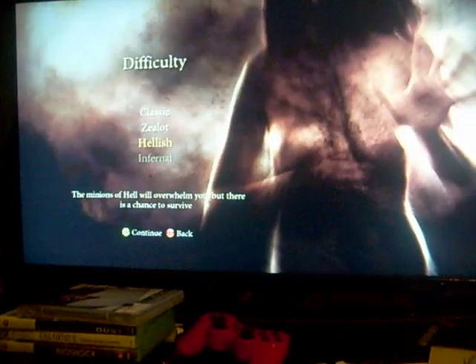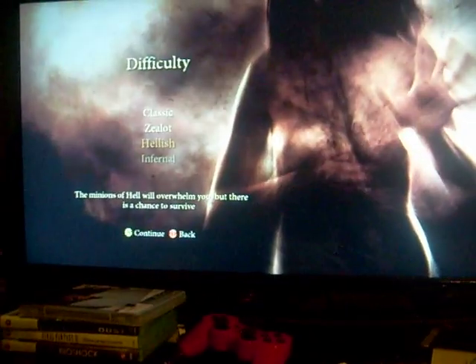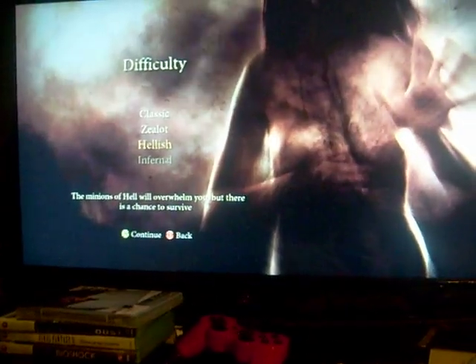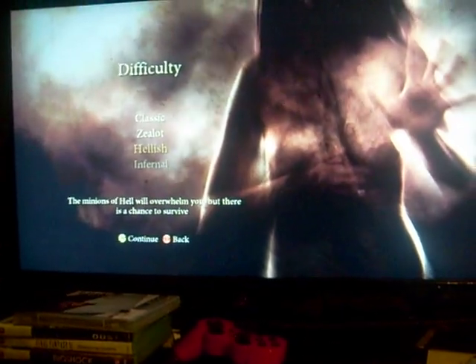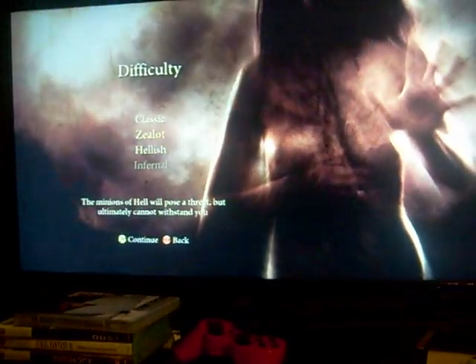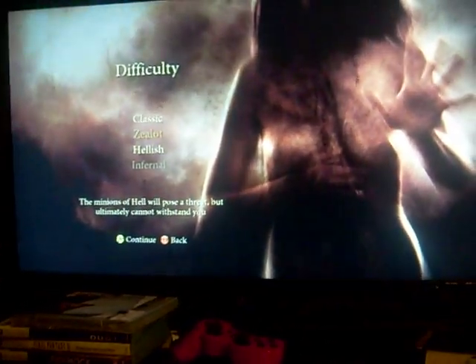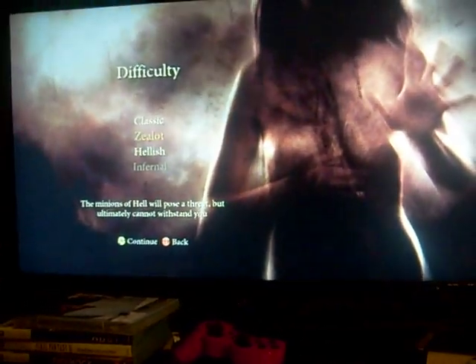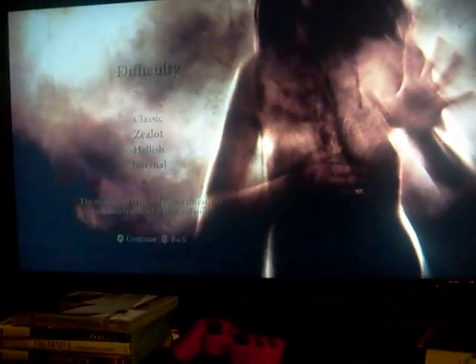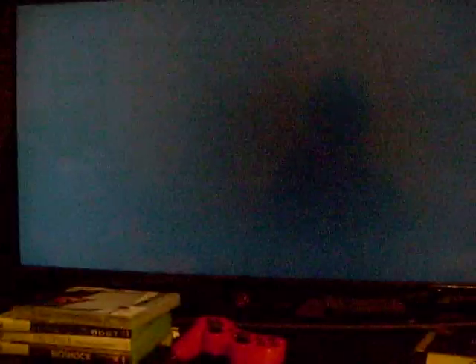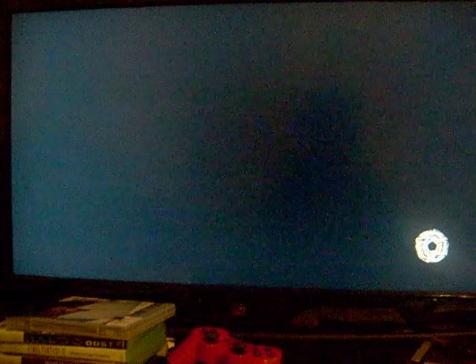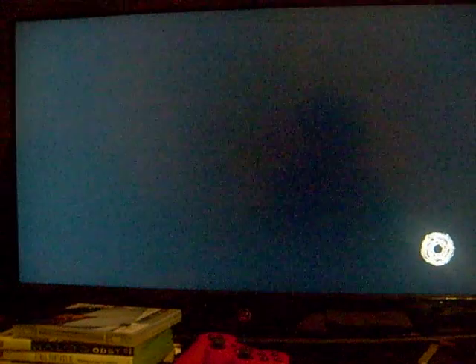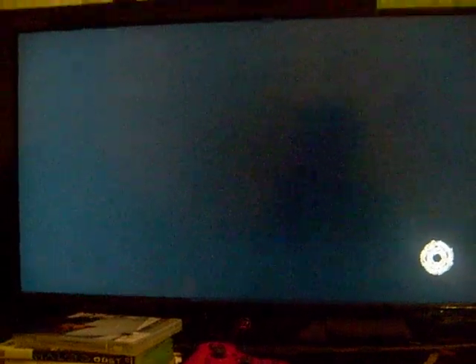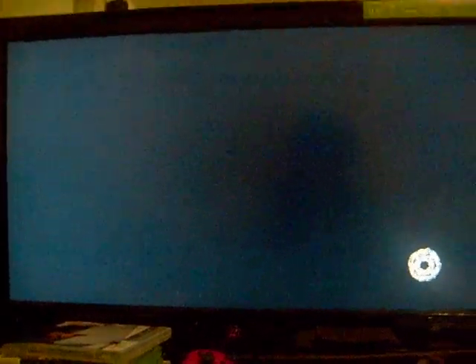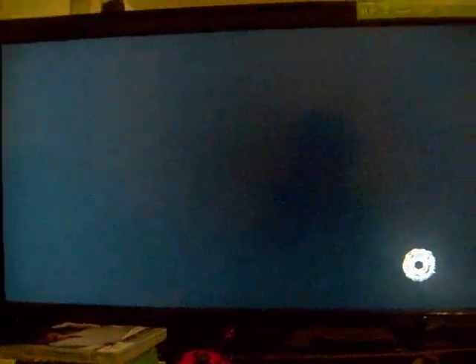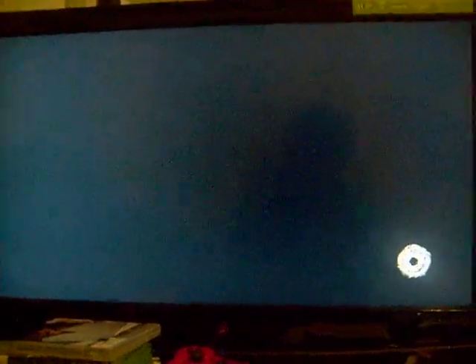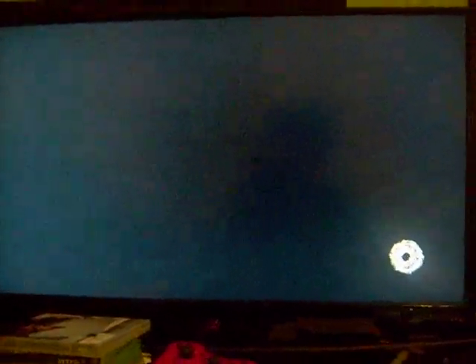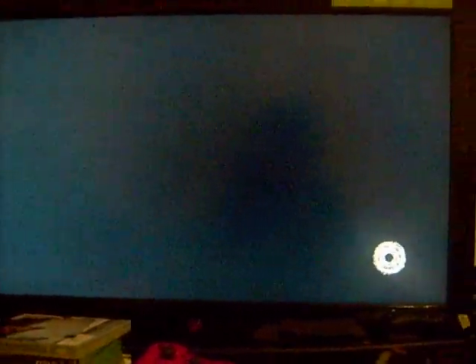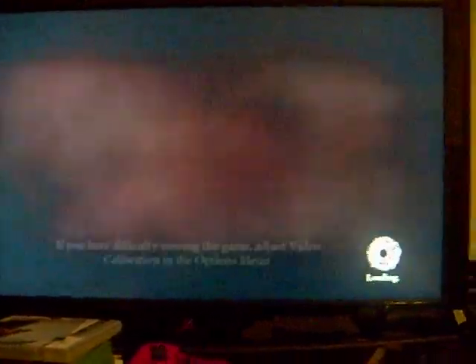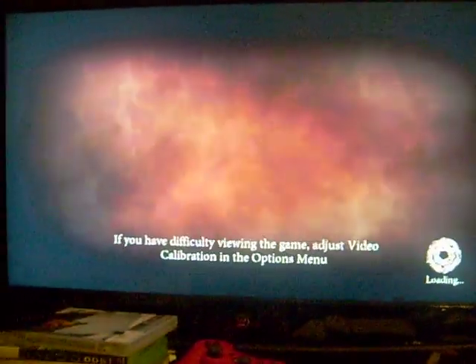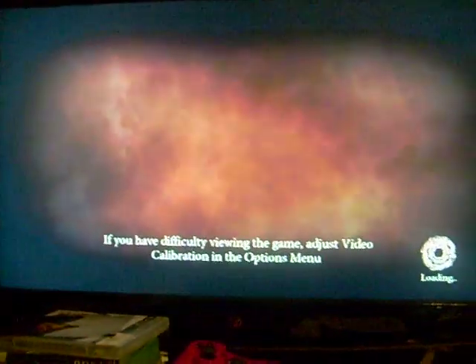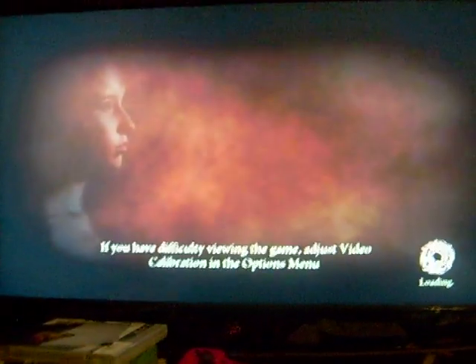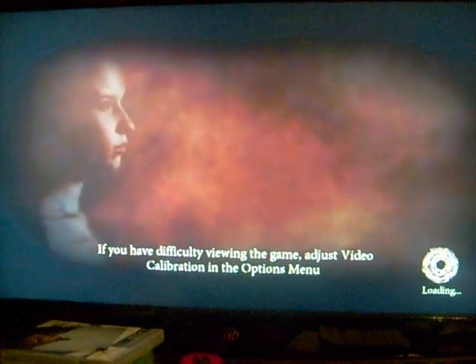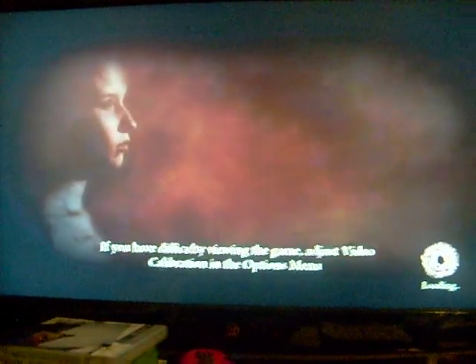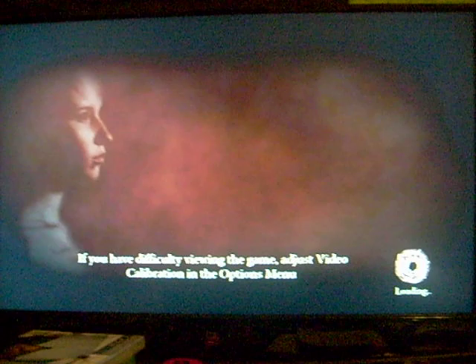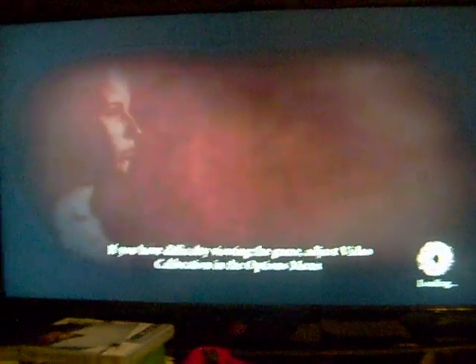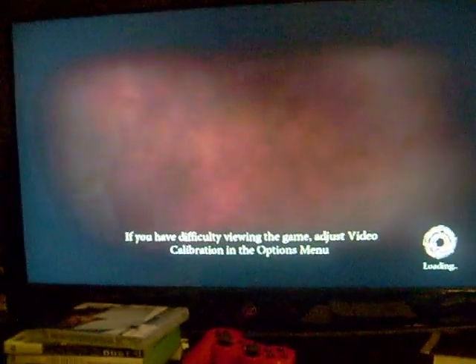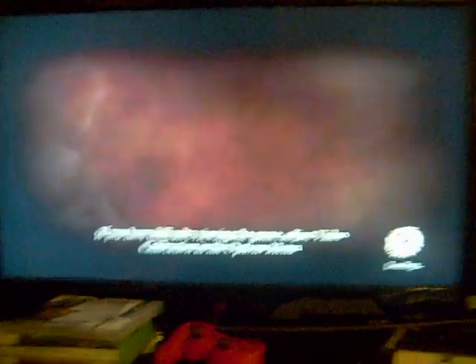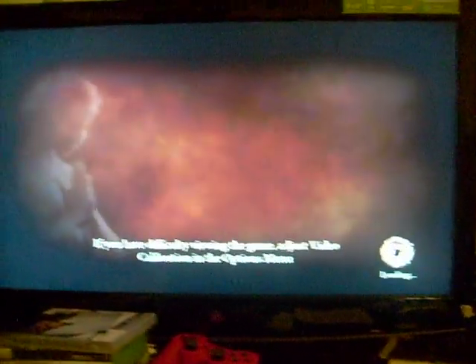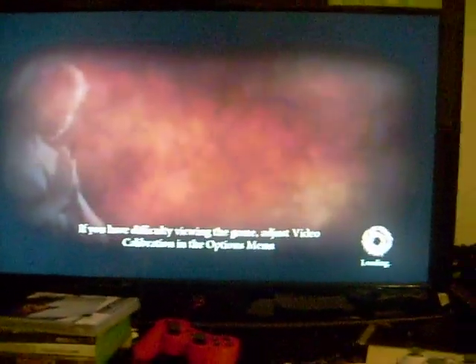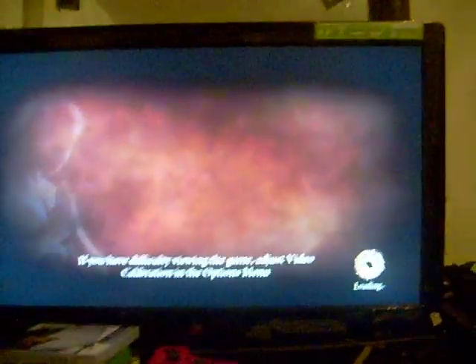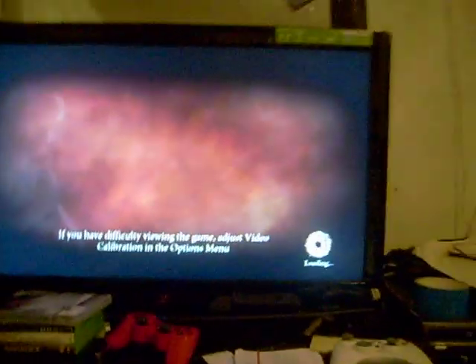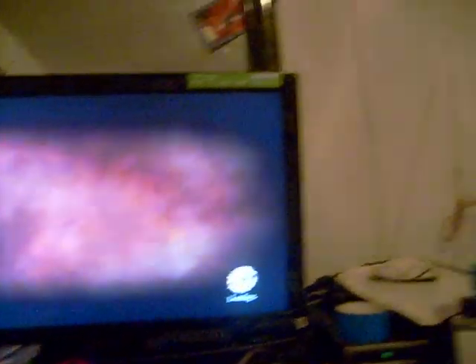Probably gonna play on the easiest setting, cause I don't feel like getting fucked up. So, there we have it, YouTube.